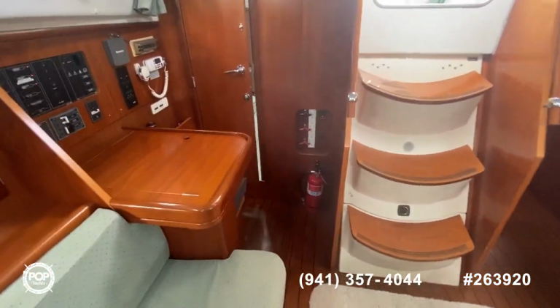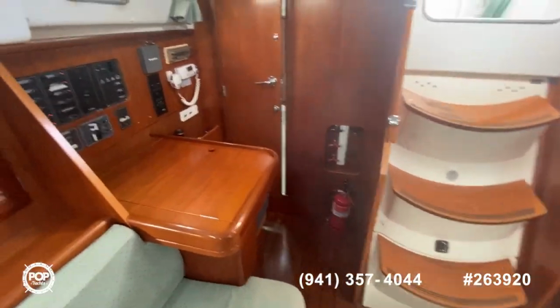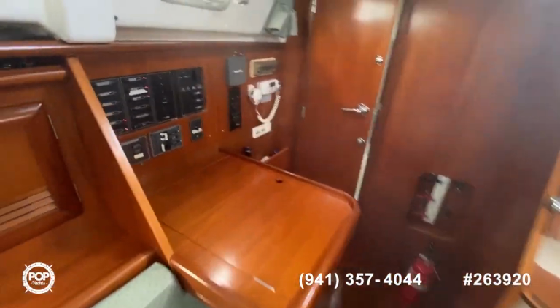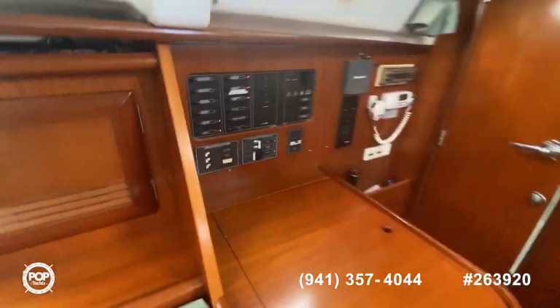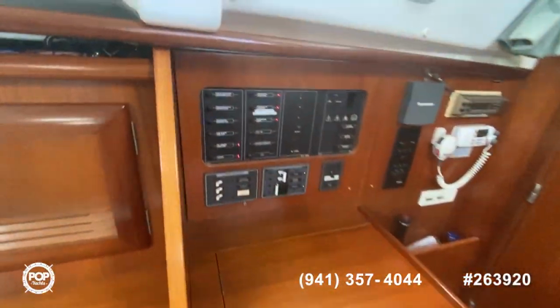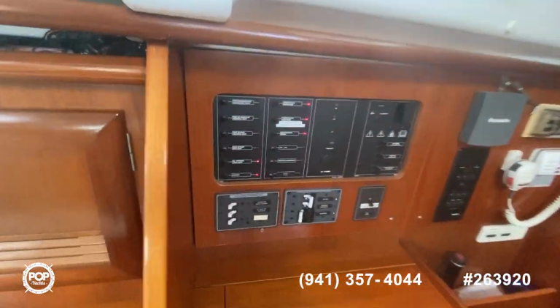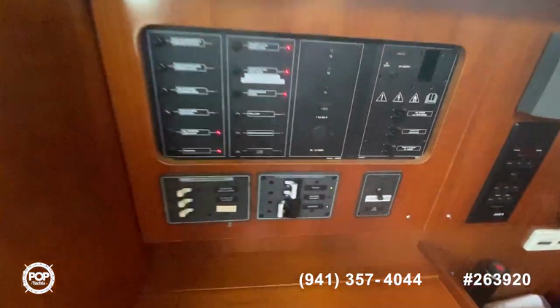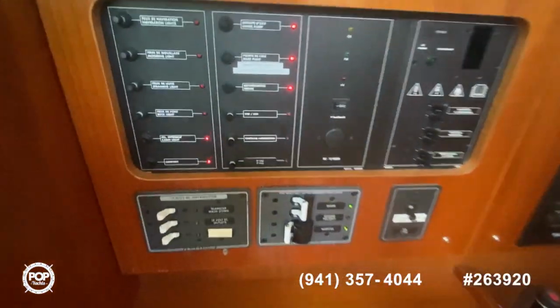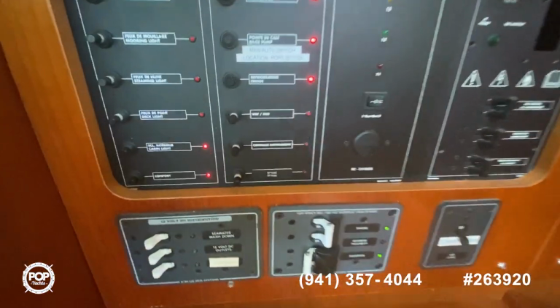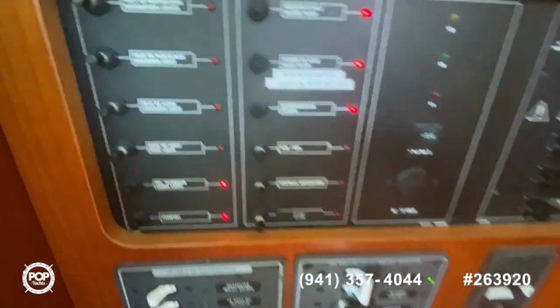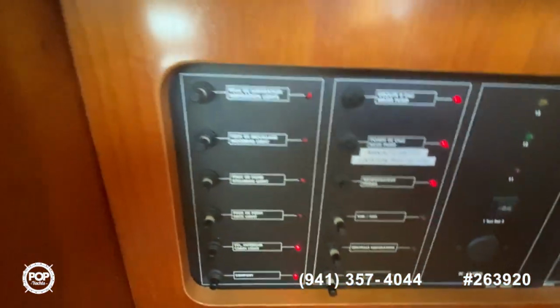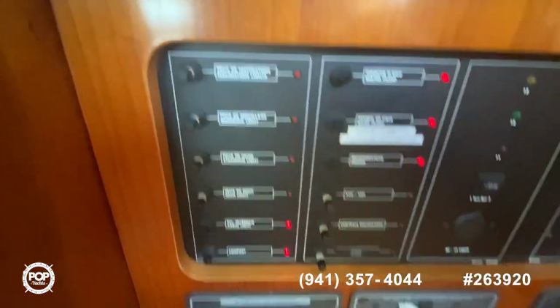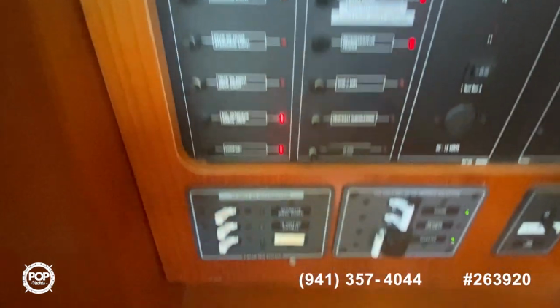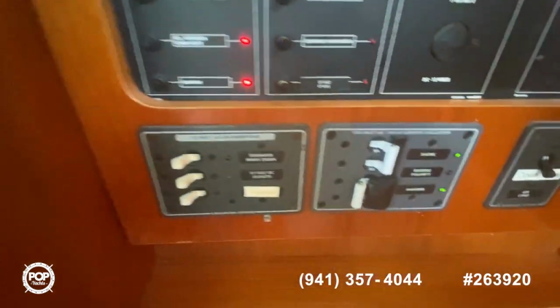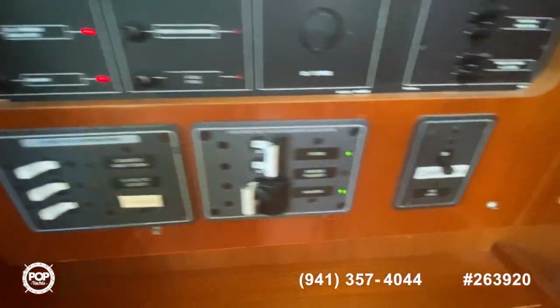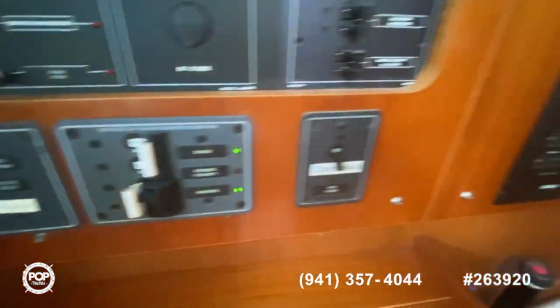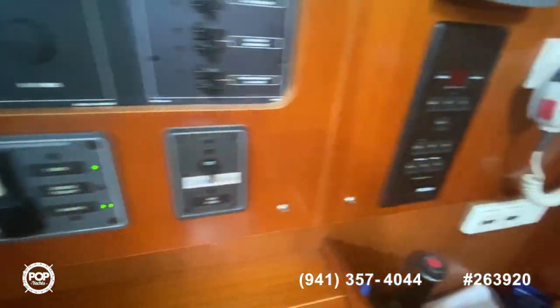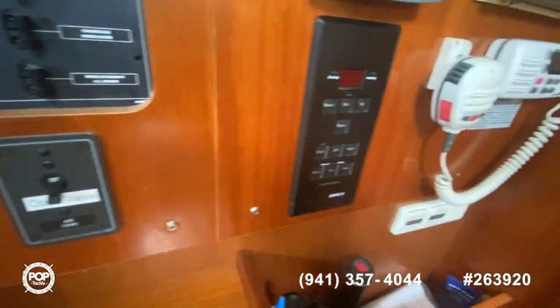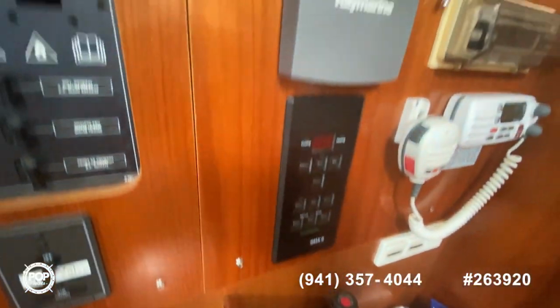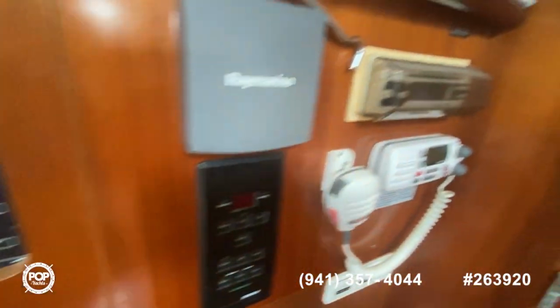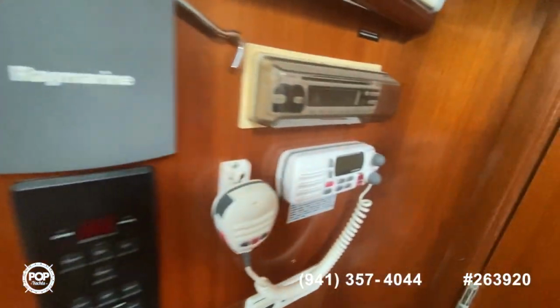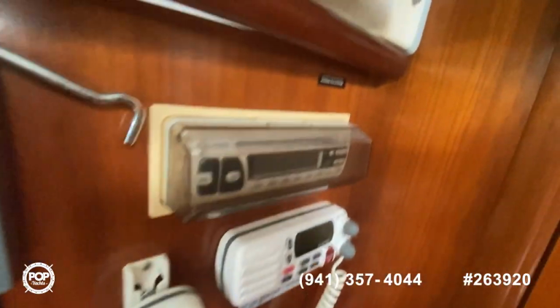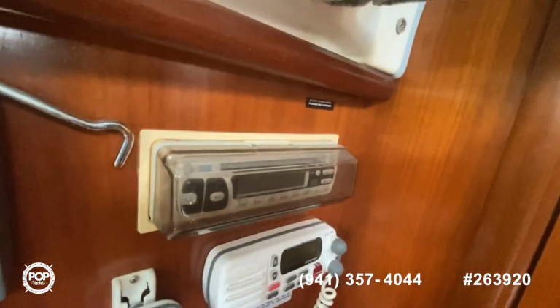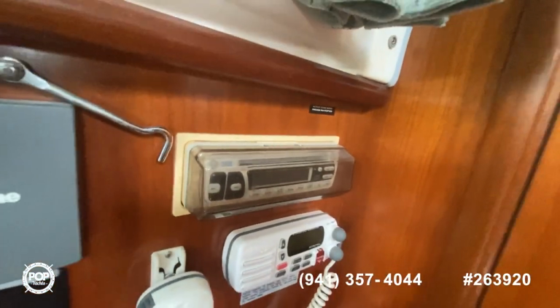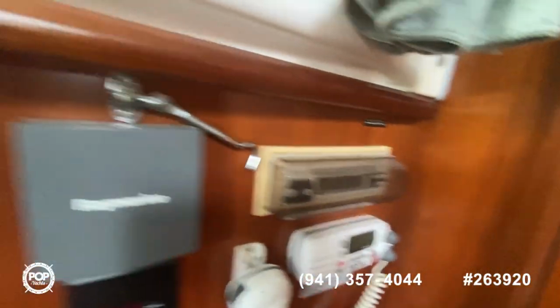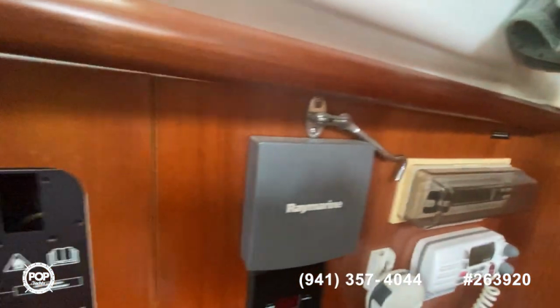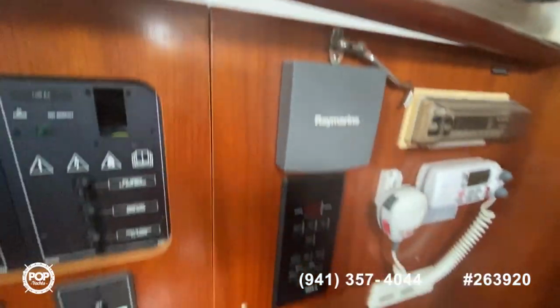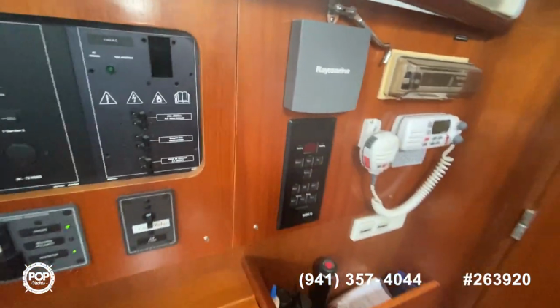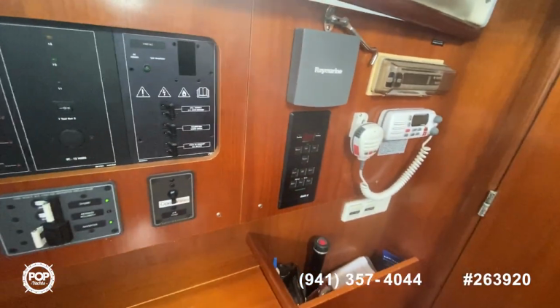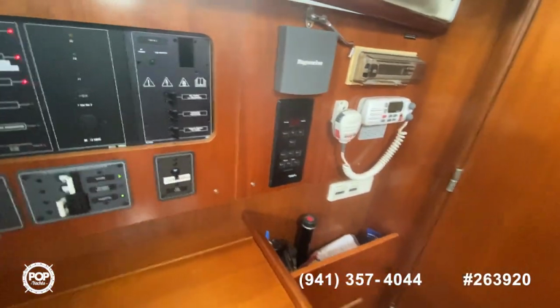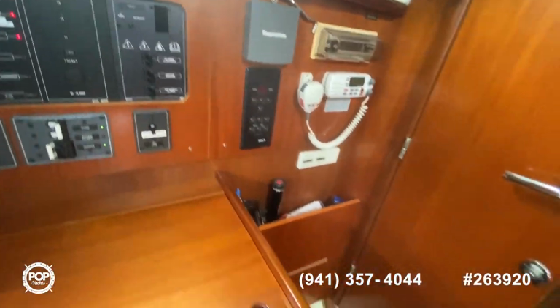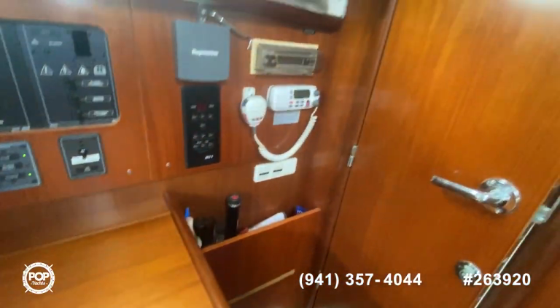Coming back to the main cabin, you can see over here we've got all your gauges — the radio, air conditioning.